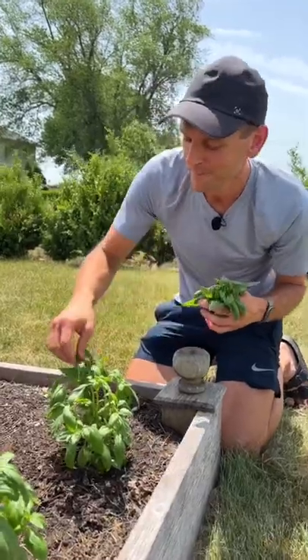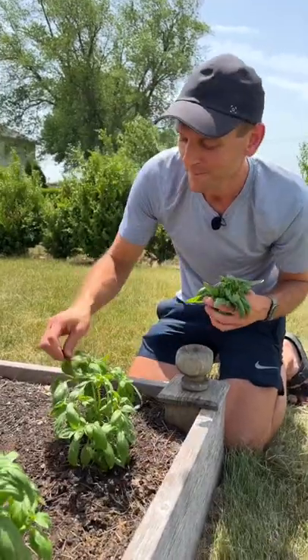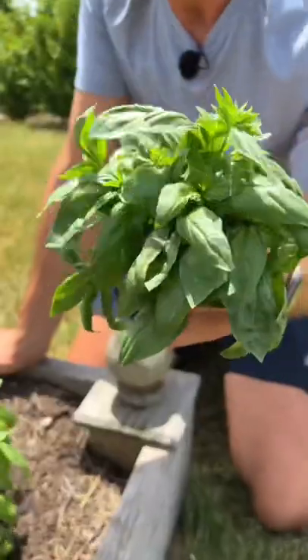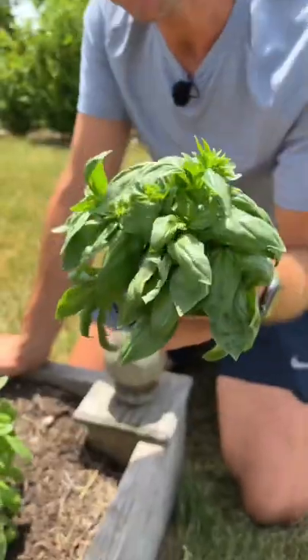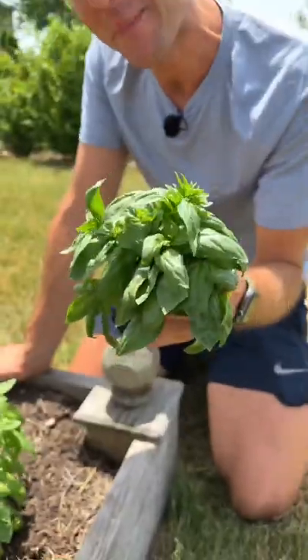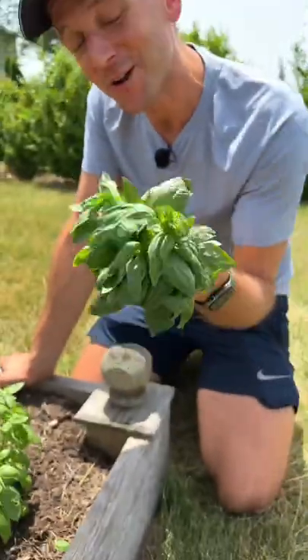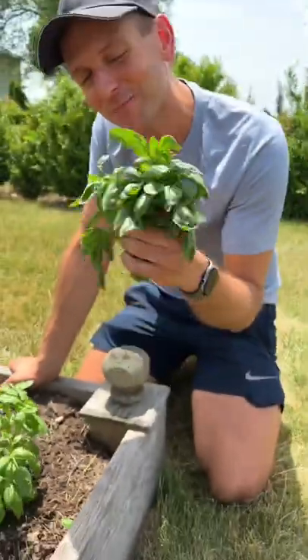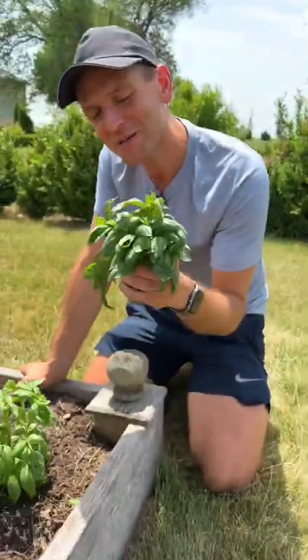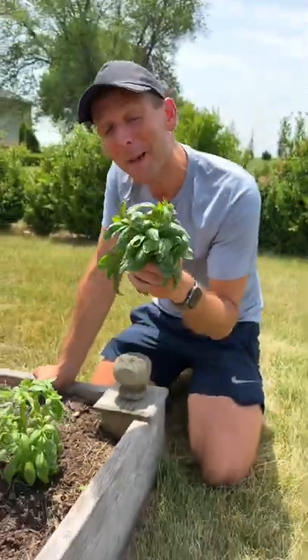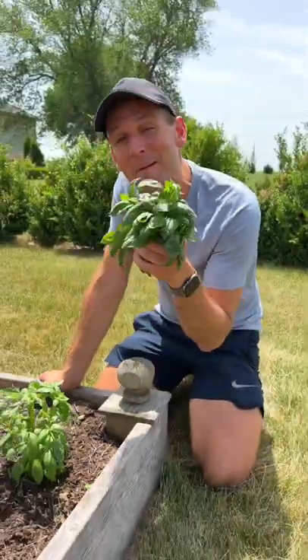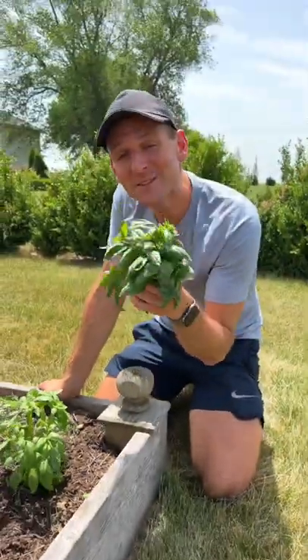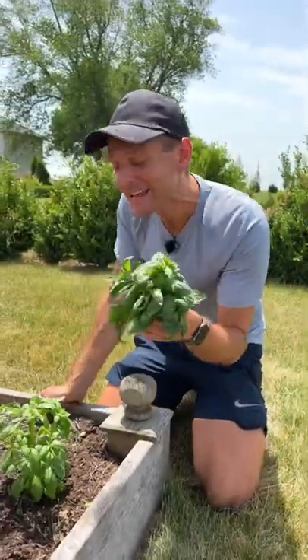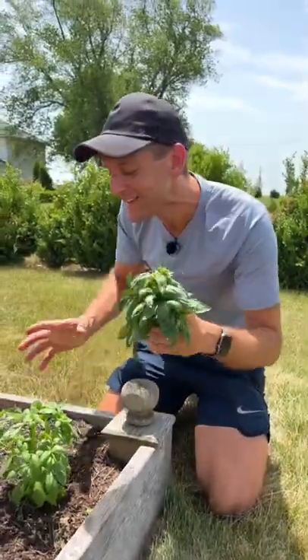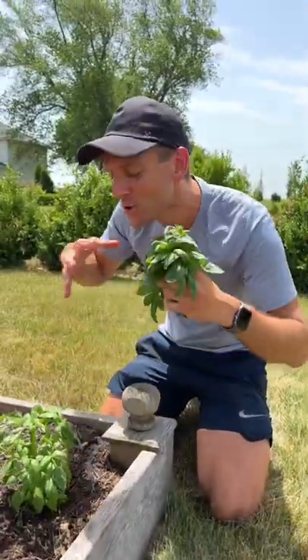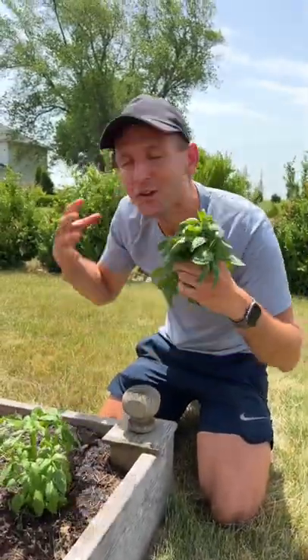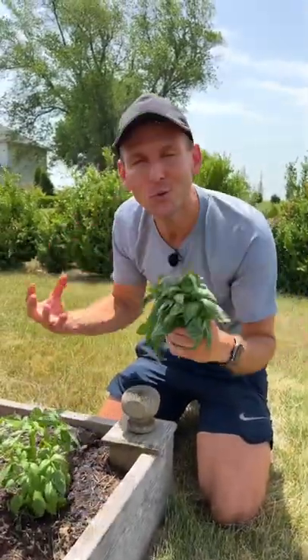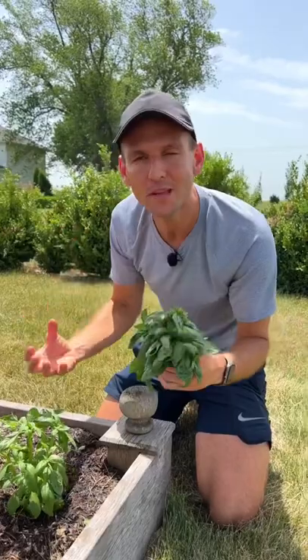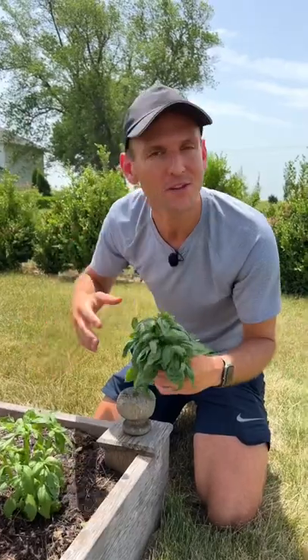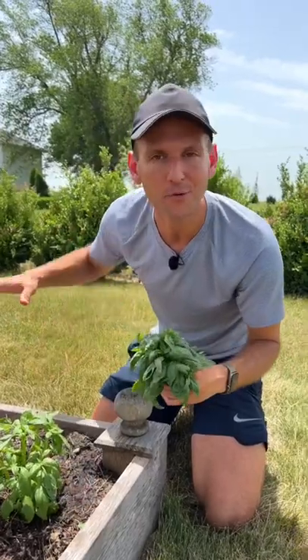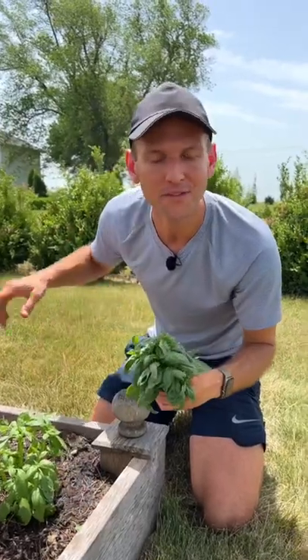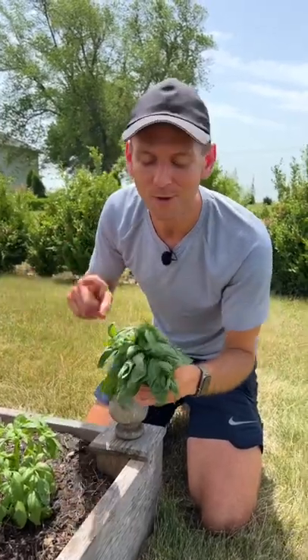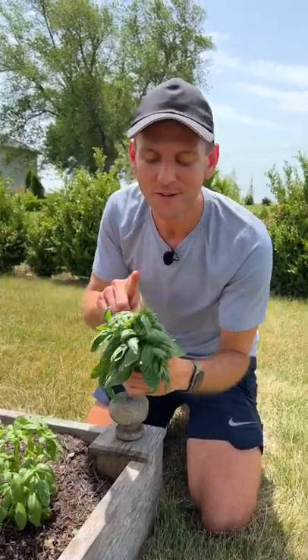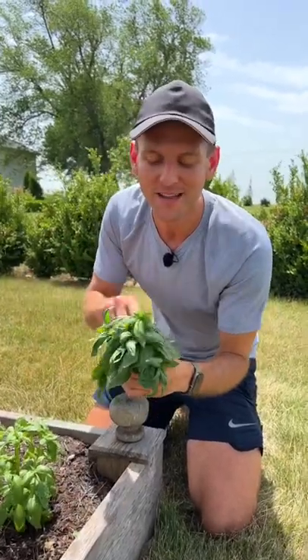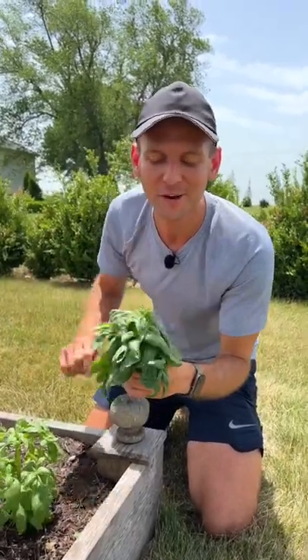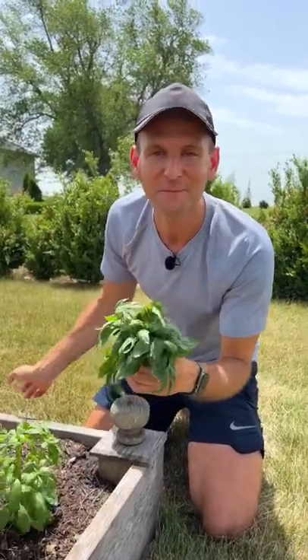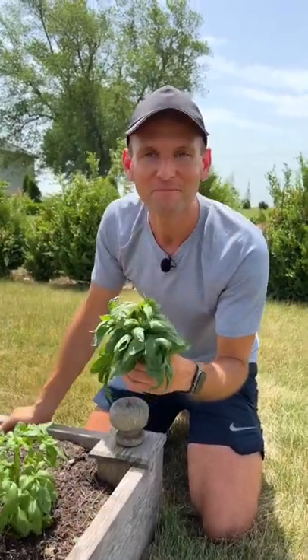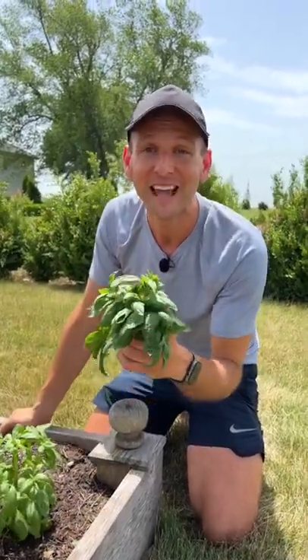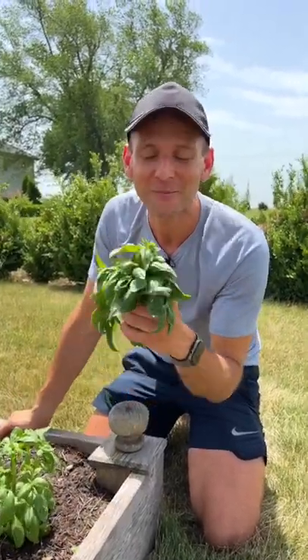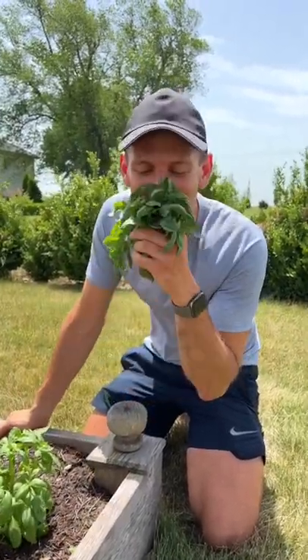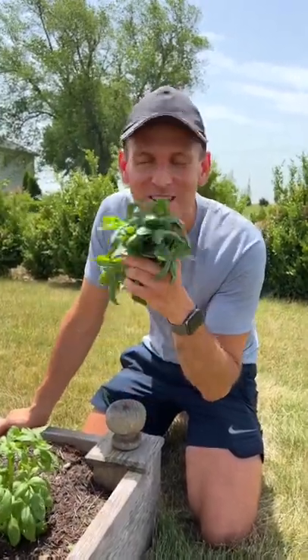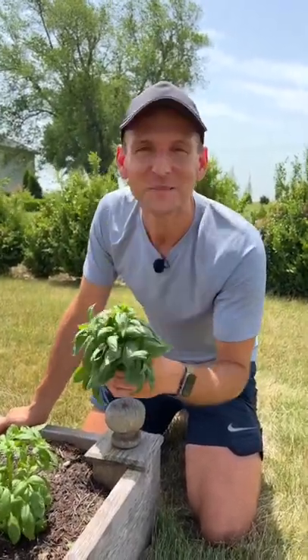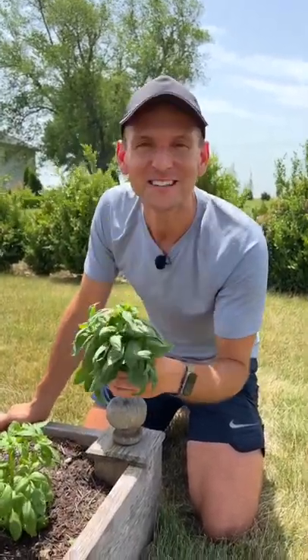I think it's time to make pesto. Basil can give you new leaves all throughout the summer if you just take care of it. Now it's going to be delicious.